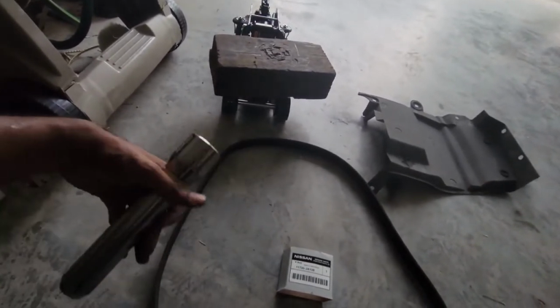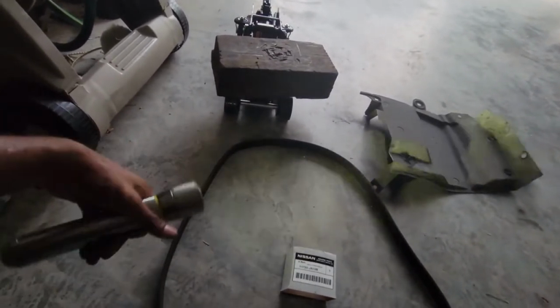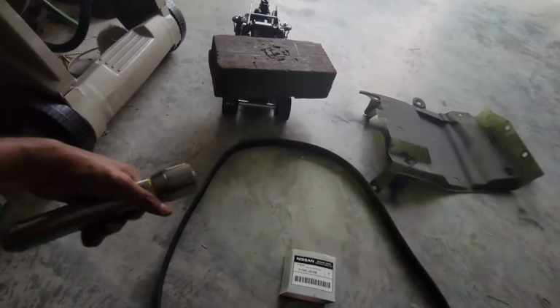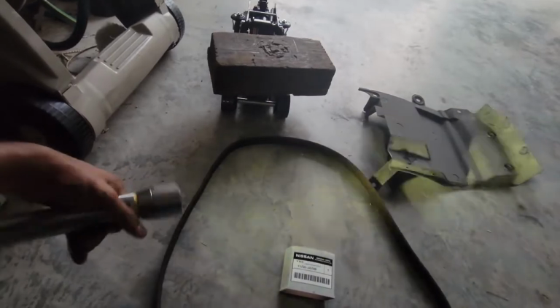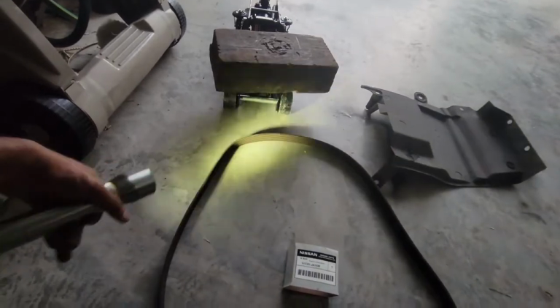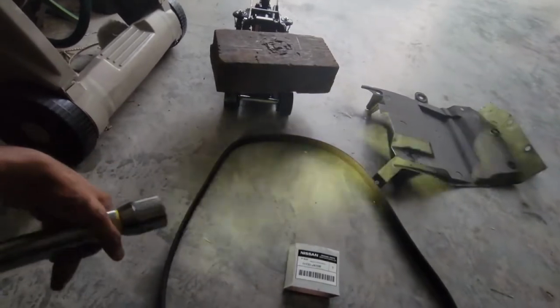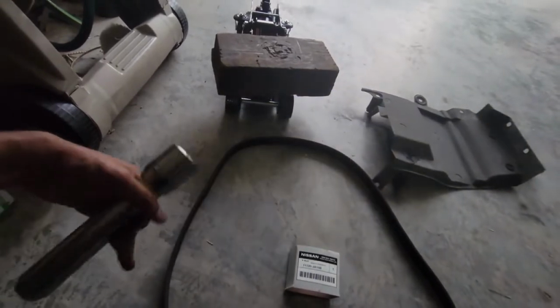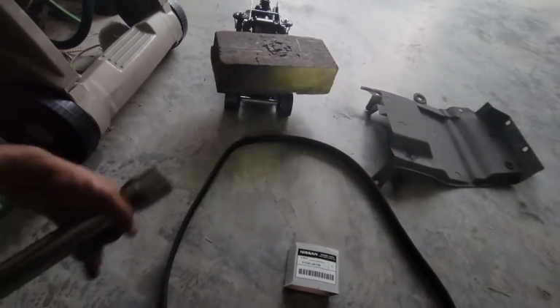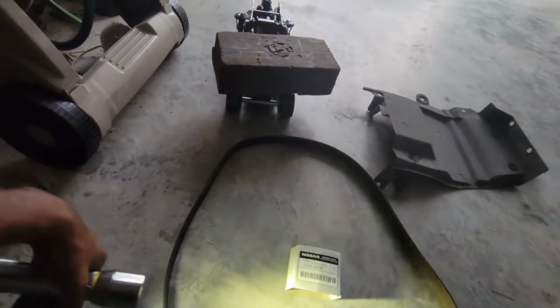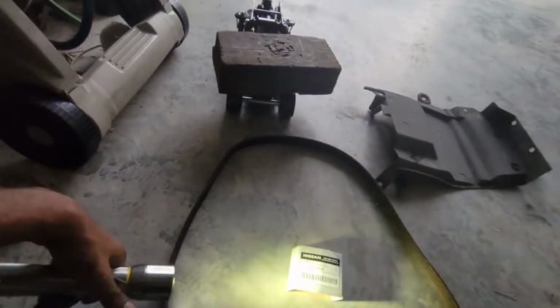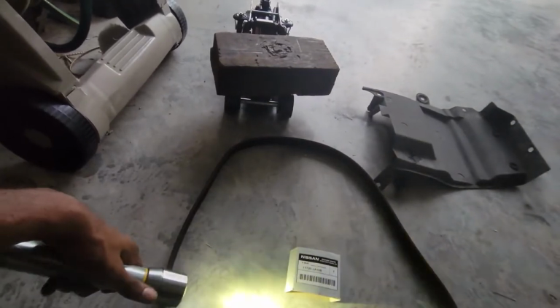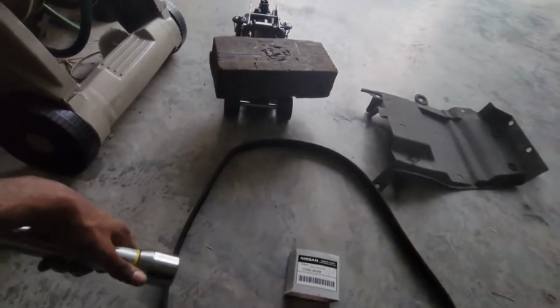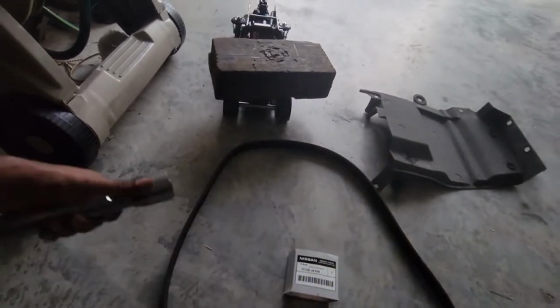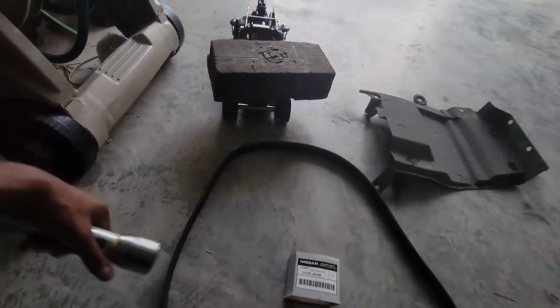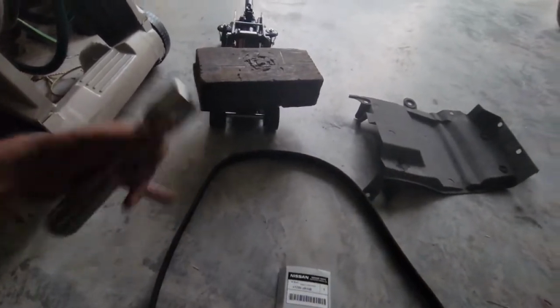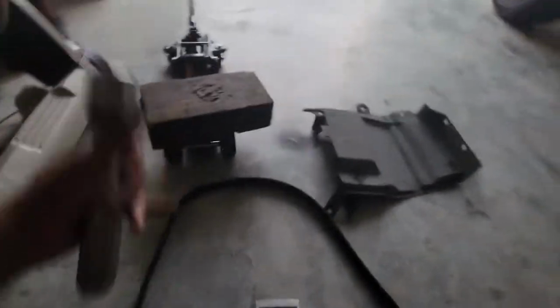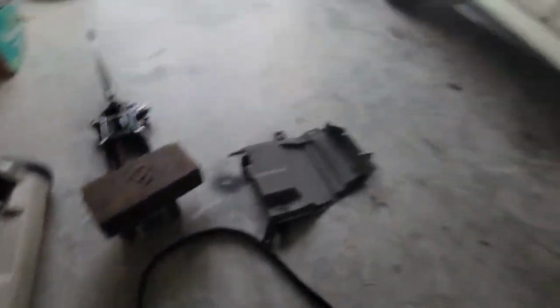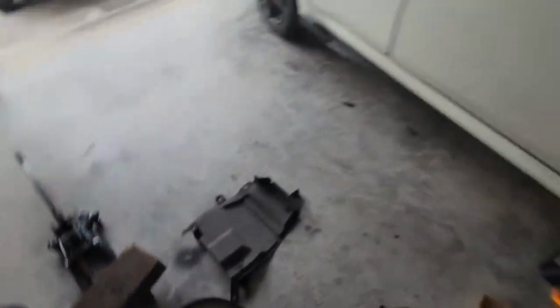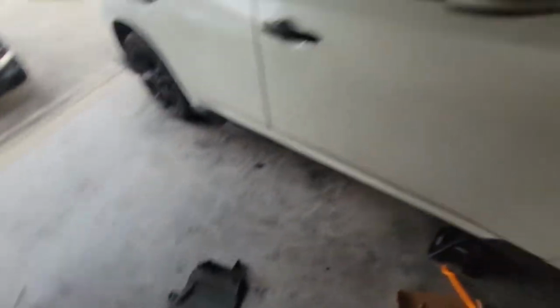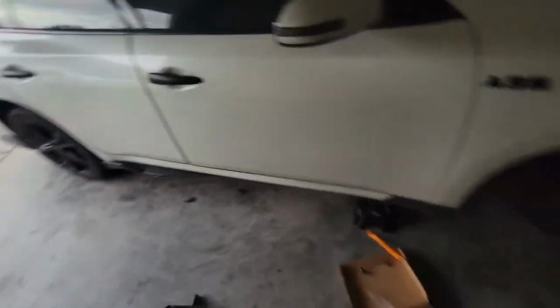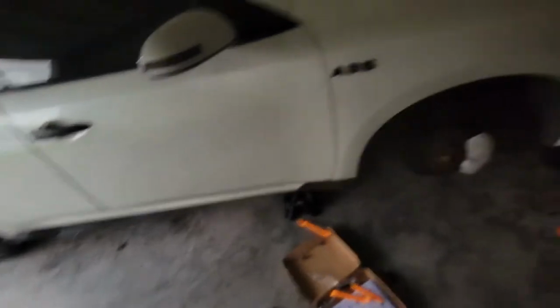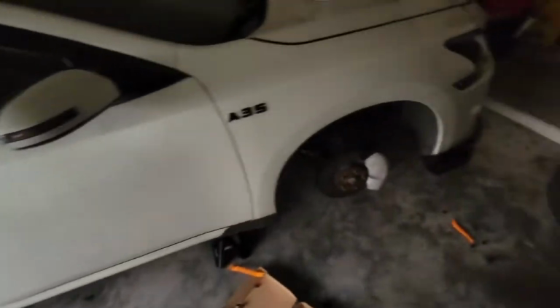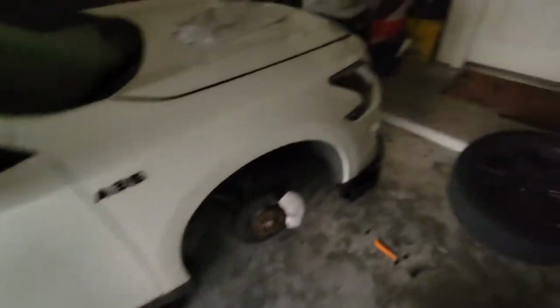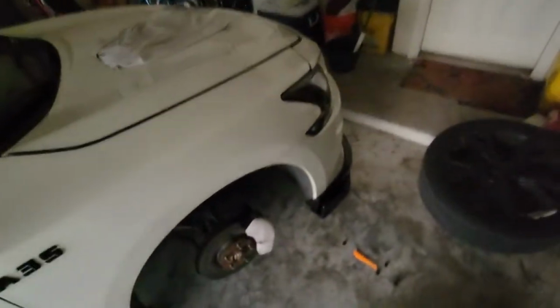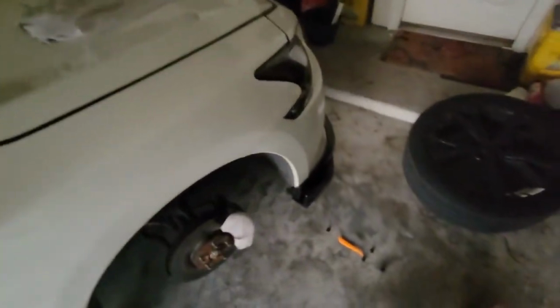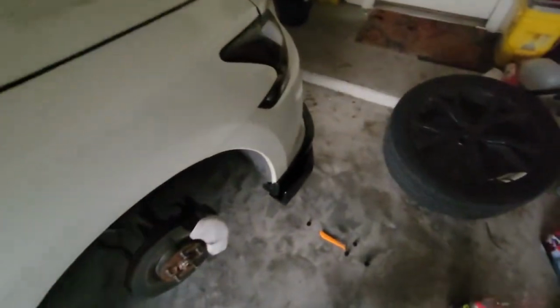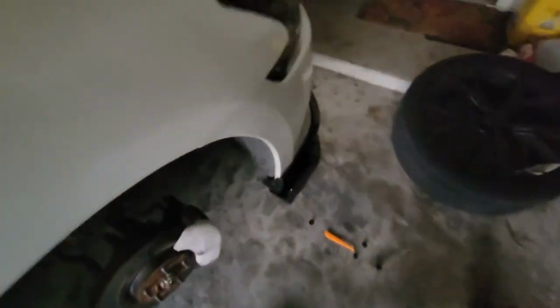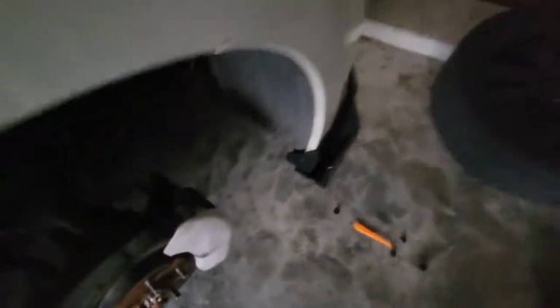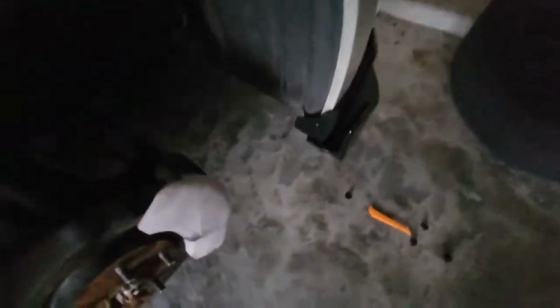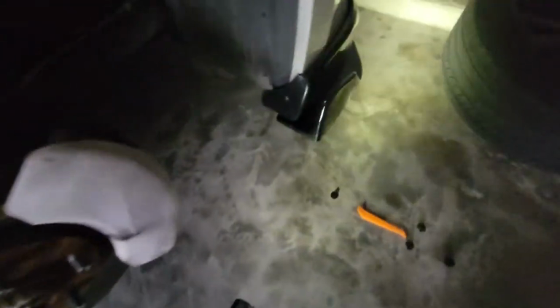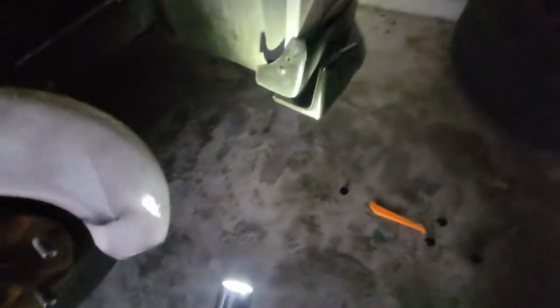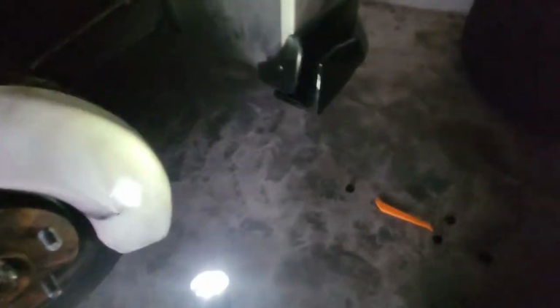The new belt is going to help it run better, run smoother, and help your car overall — pretty much everything you replace on your car is going to help it.